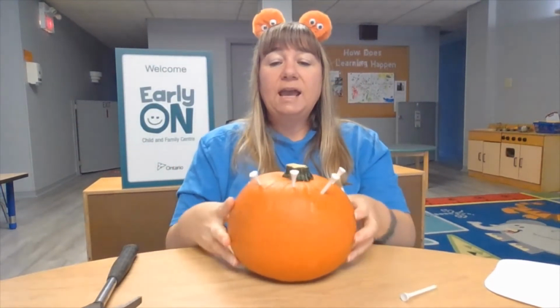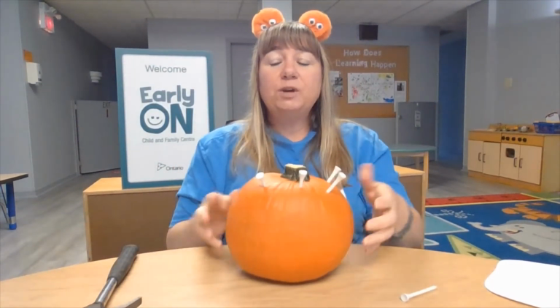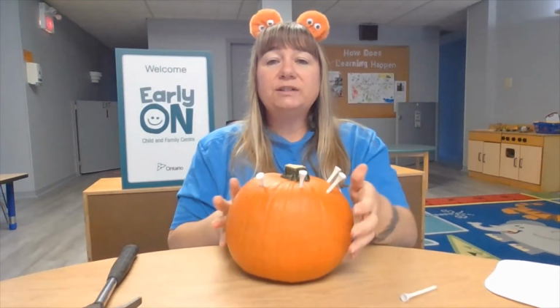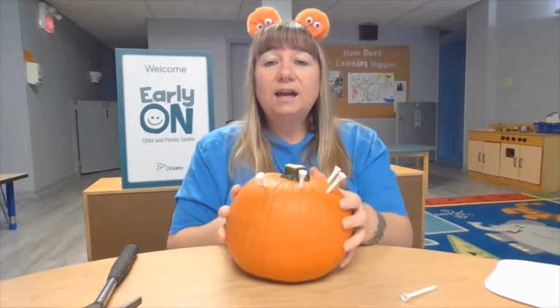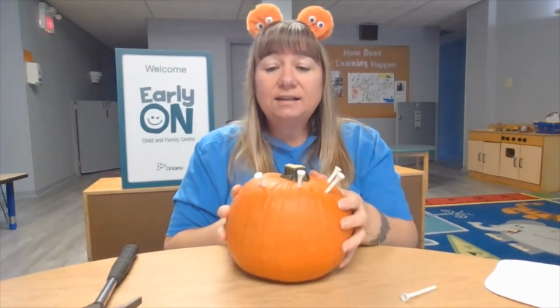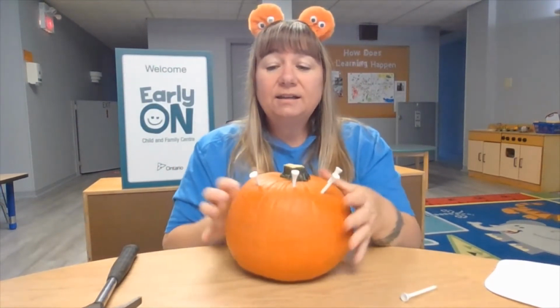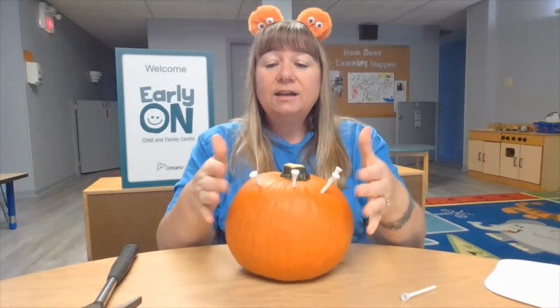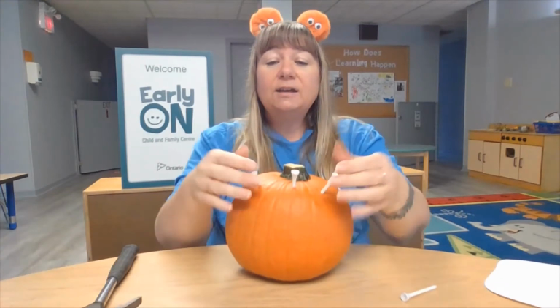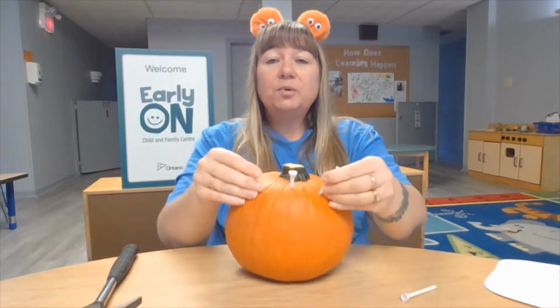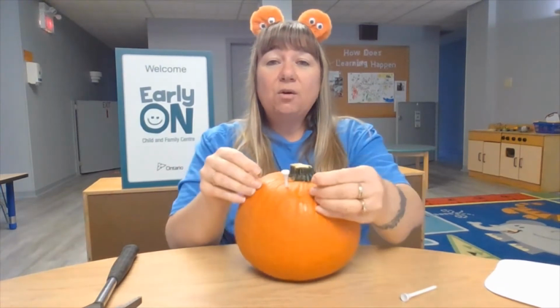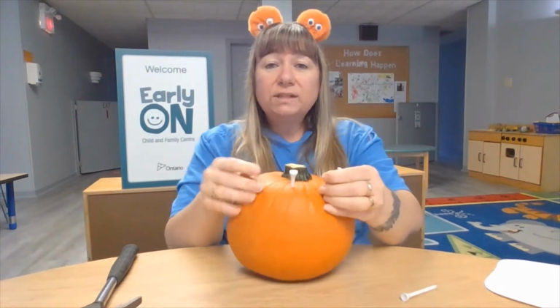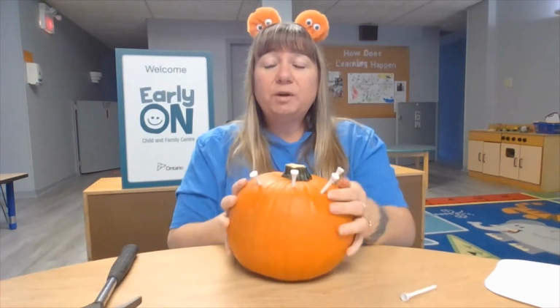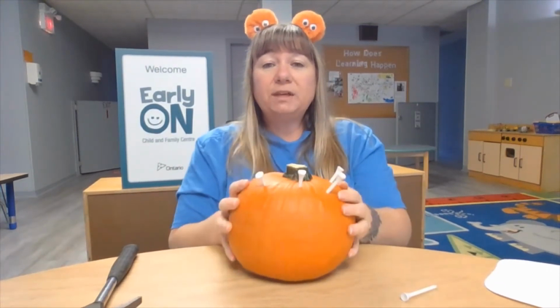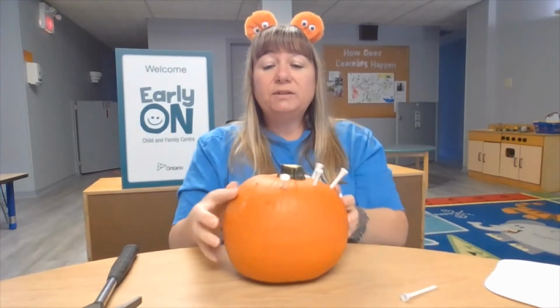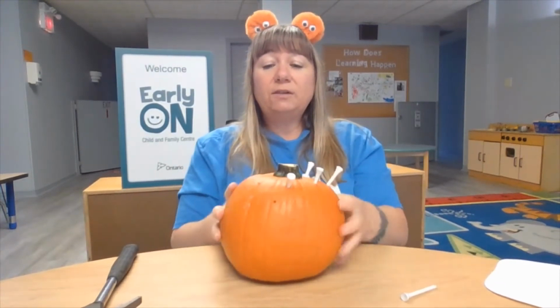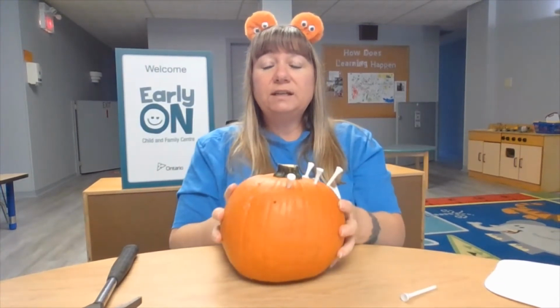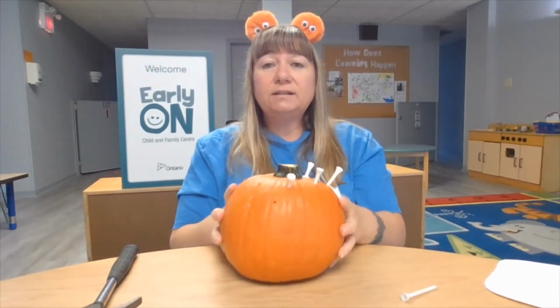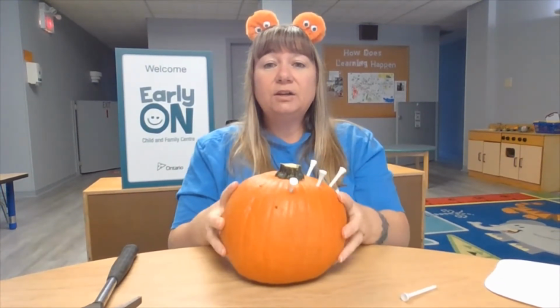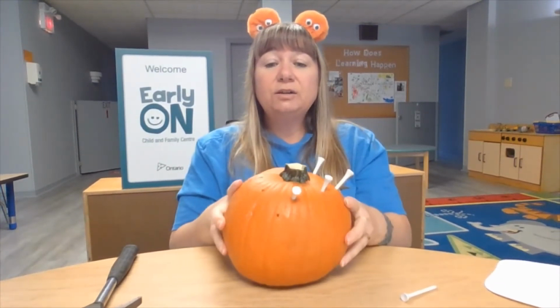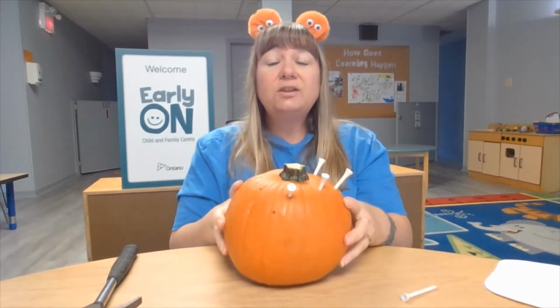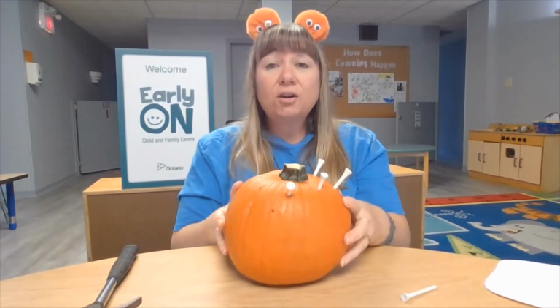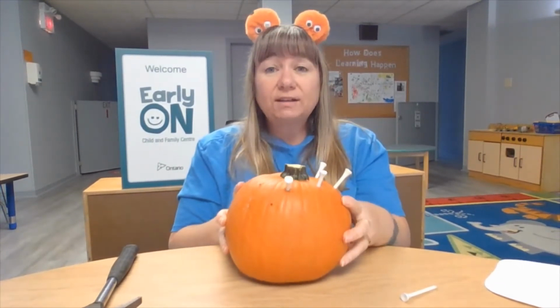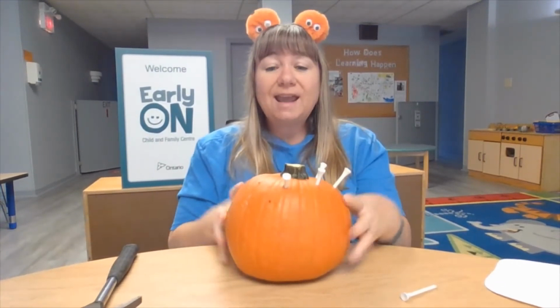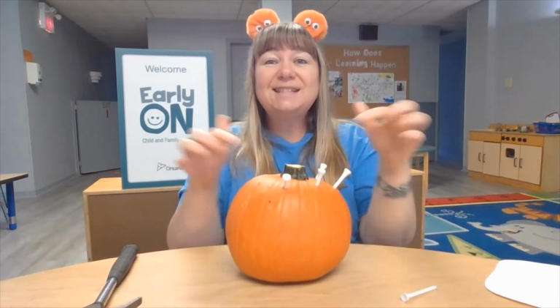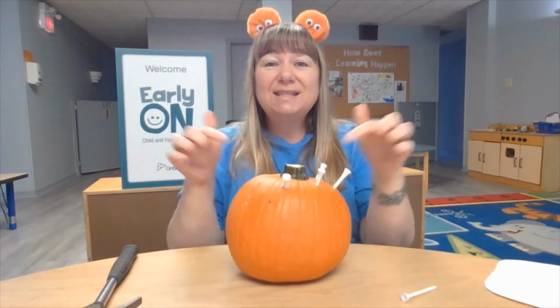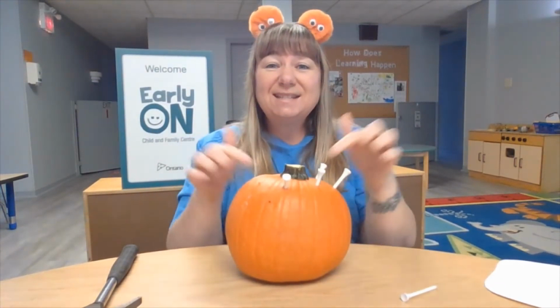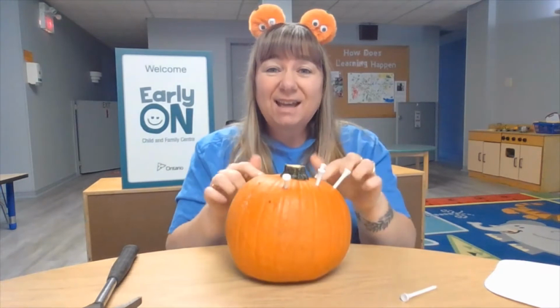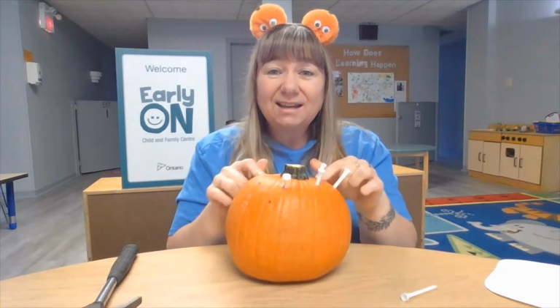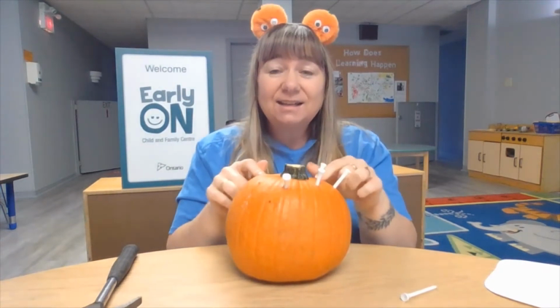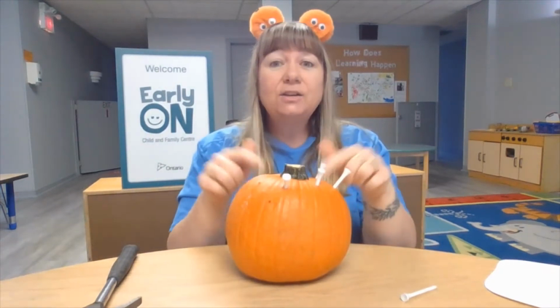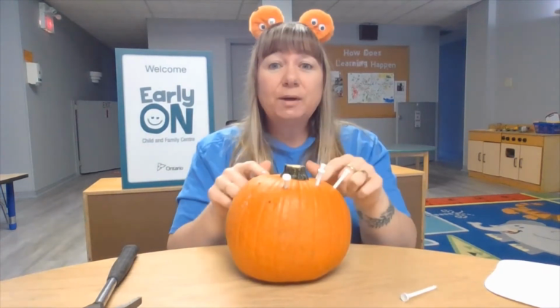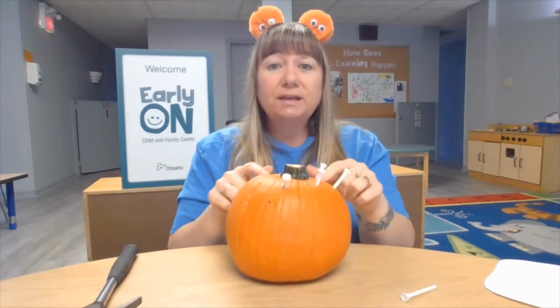When you're done putting holes in your pumpkin with the golf tees, you could carve it and see what's inside your pumpkin.